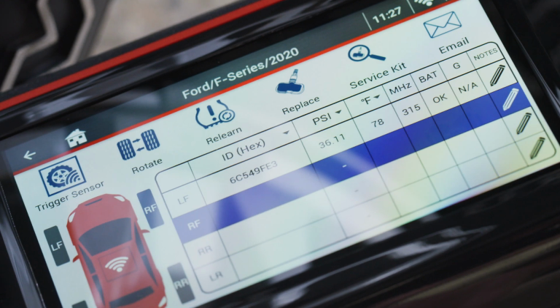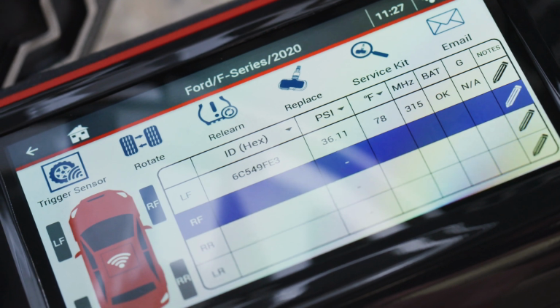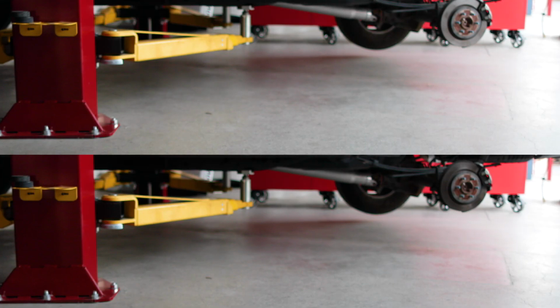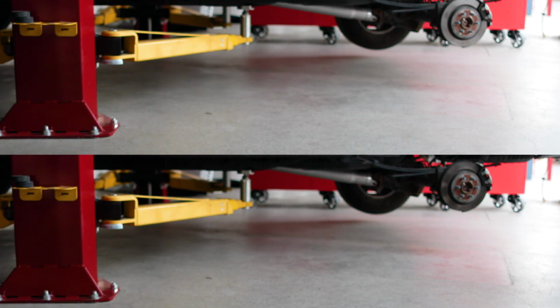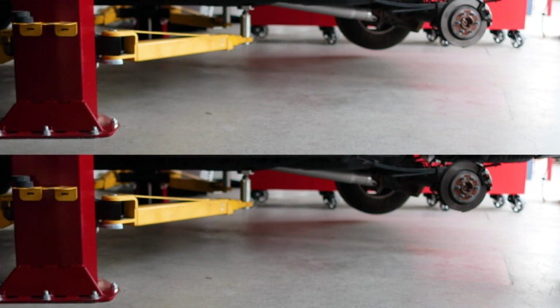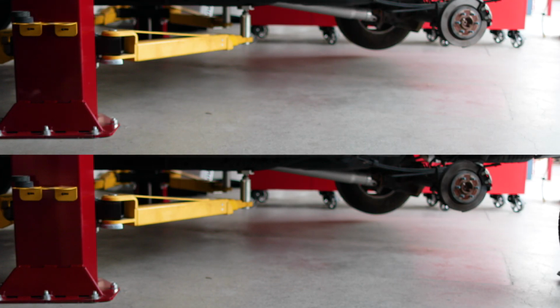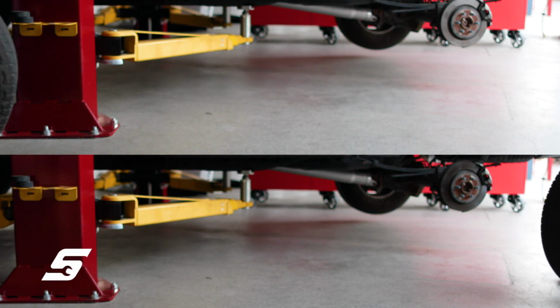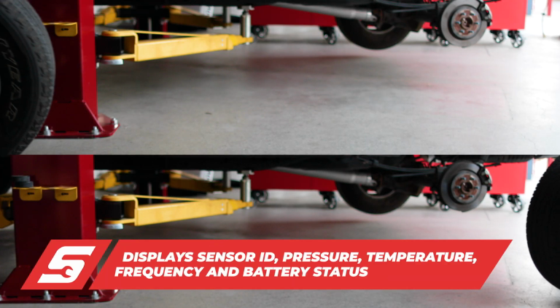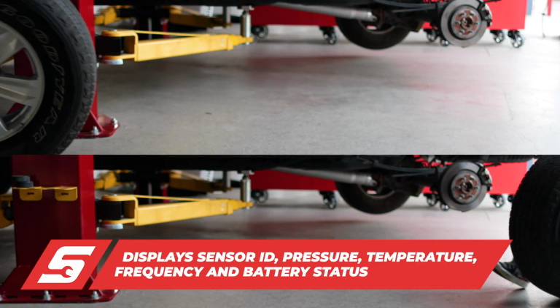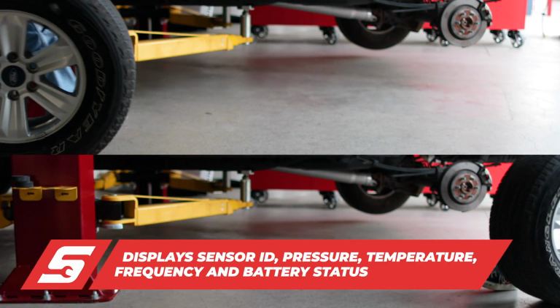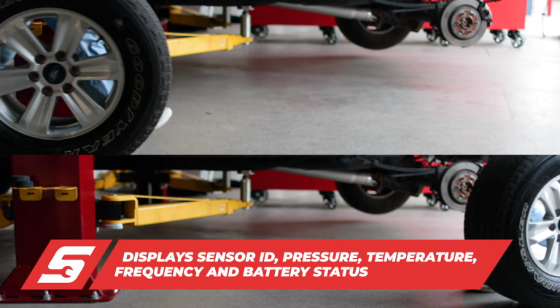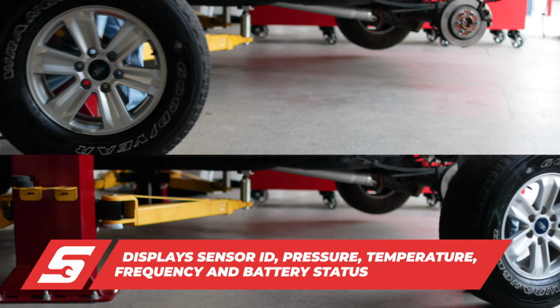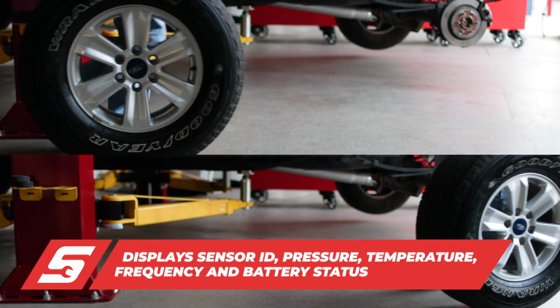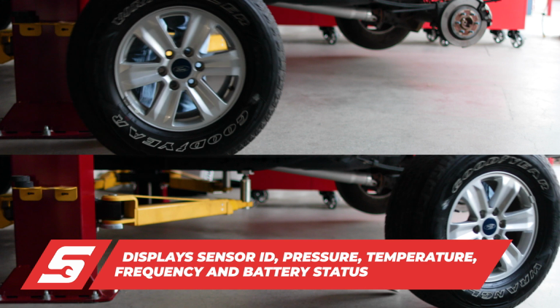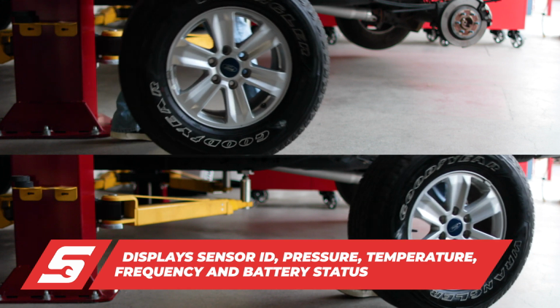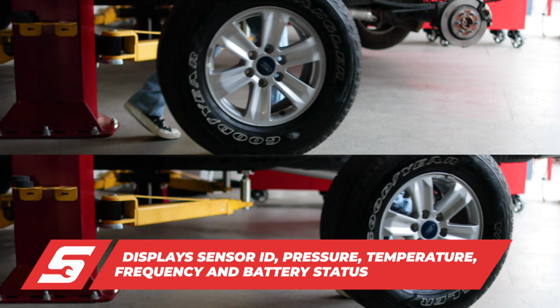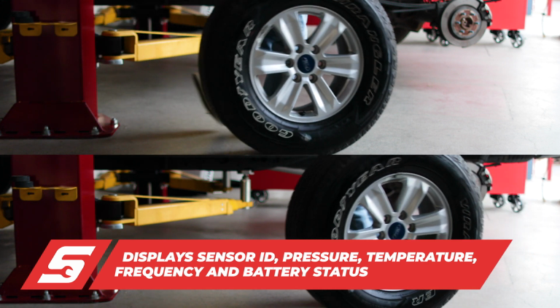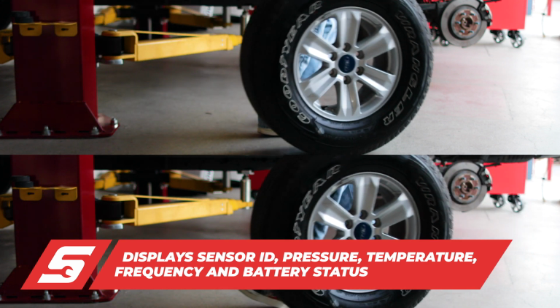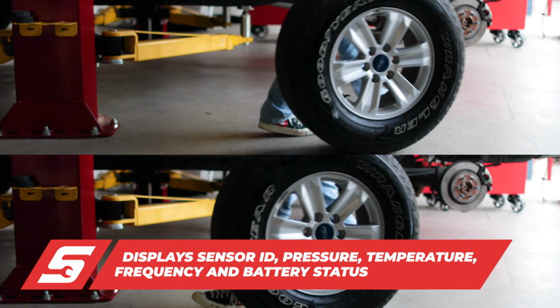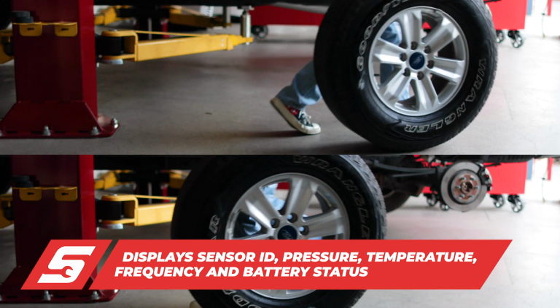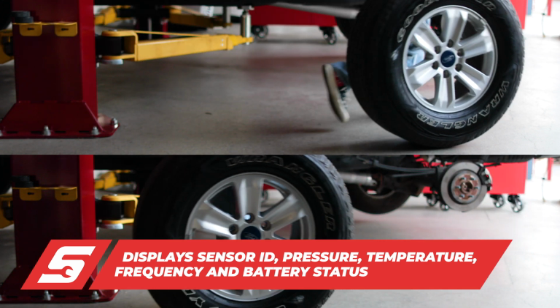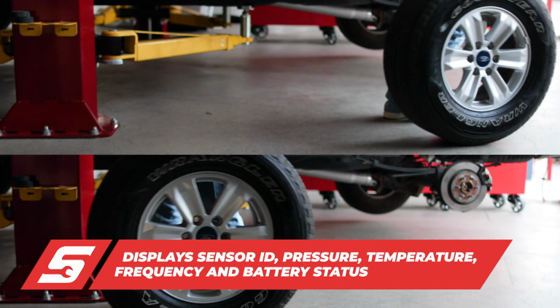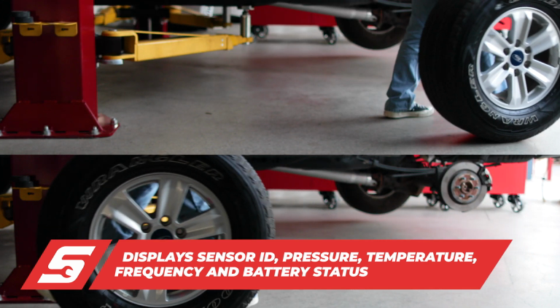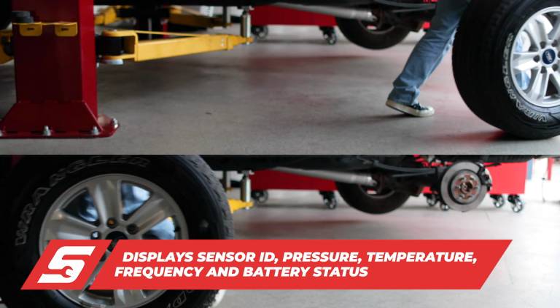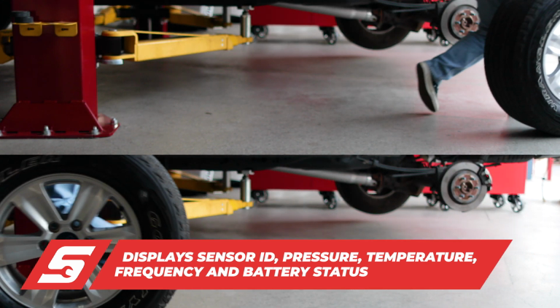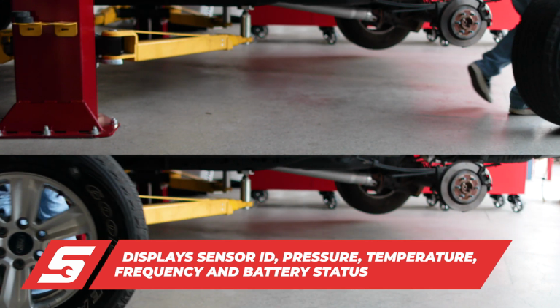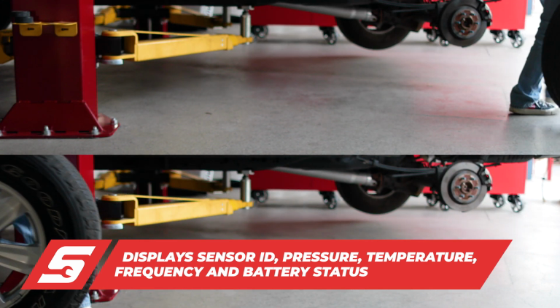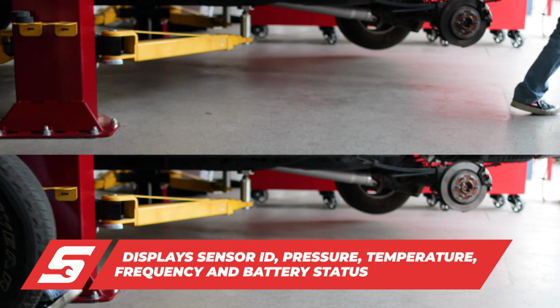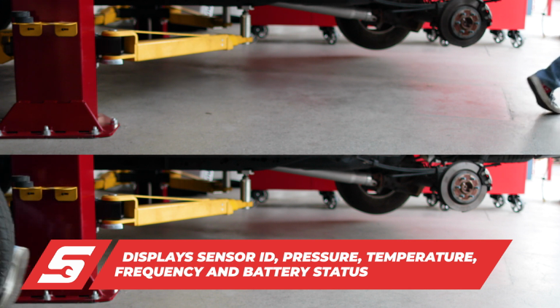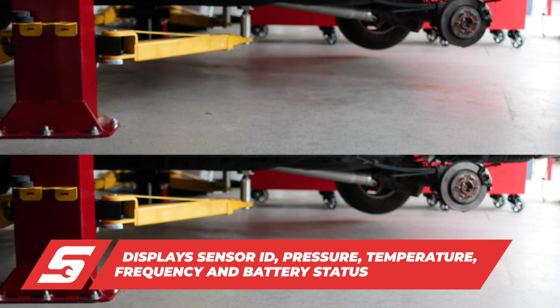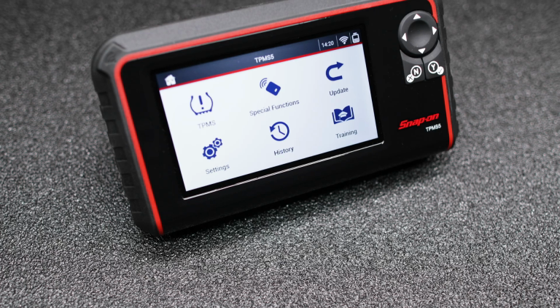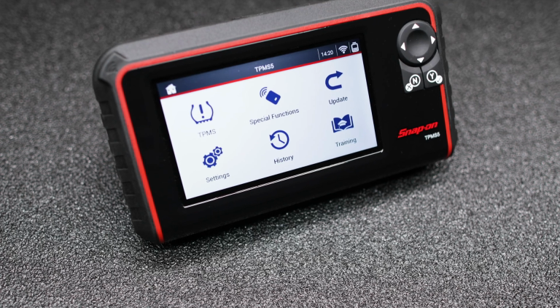In current model cars, even a basic tire rotation service requires a modern tire pressure sensor tool to allow the vehicle to relearn the location of each sending unit — and the TPMS5 is up to the task.